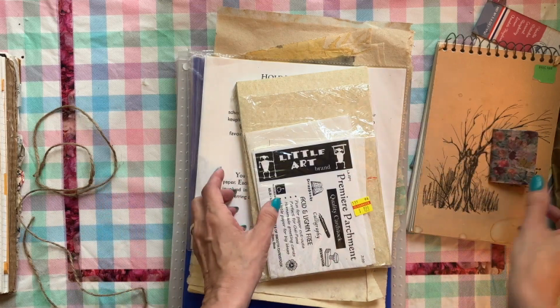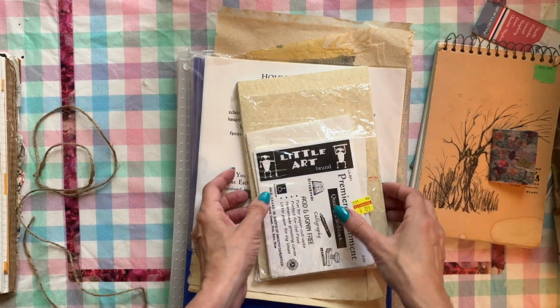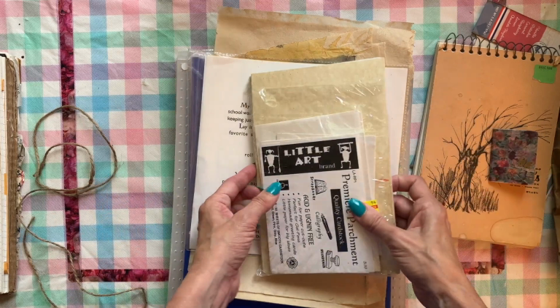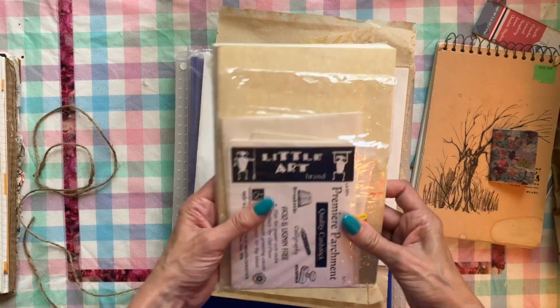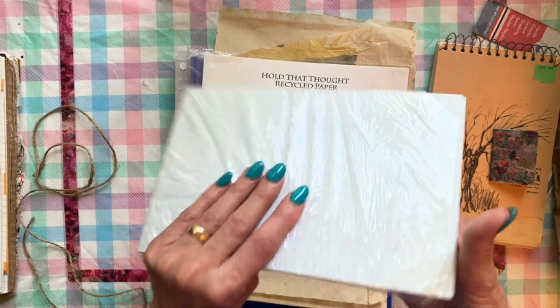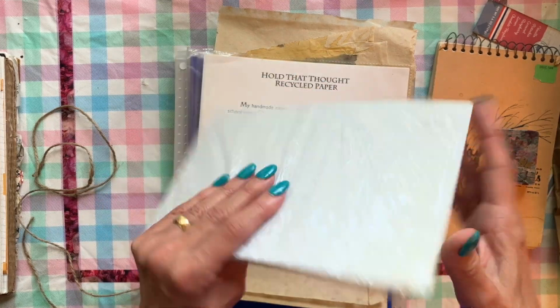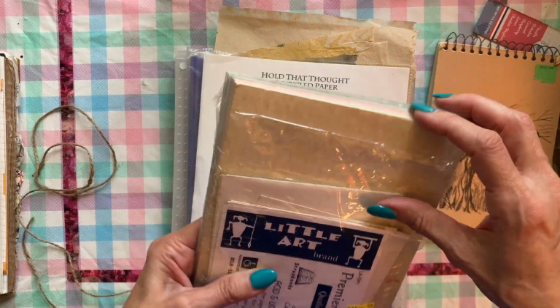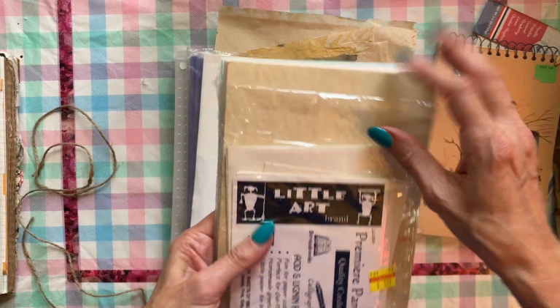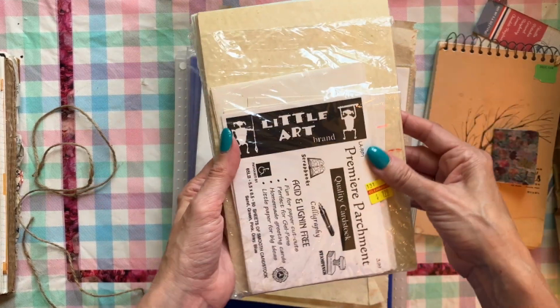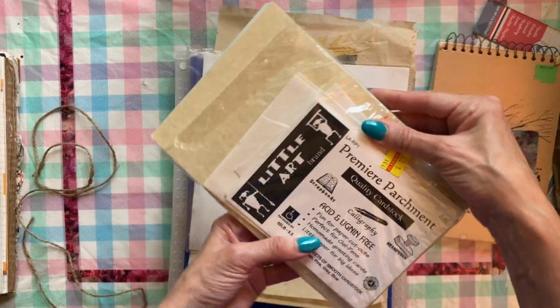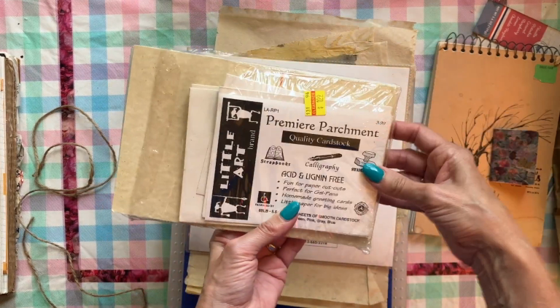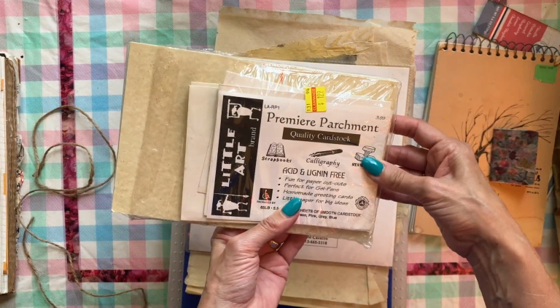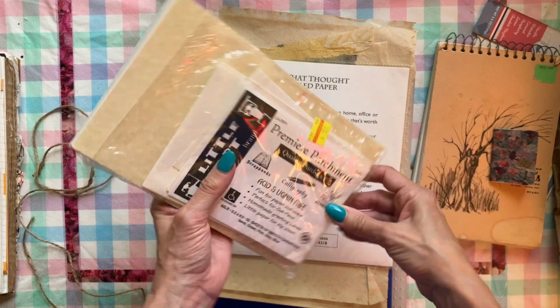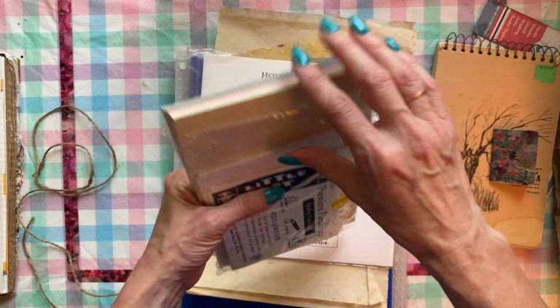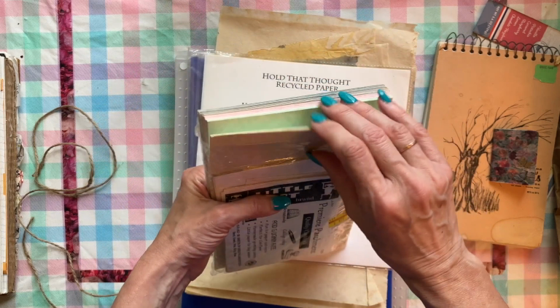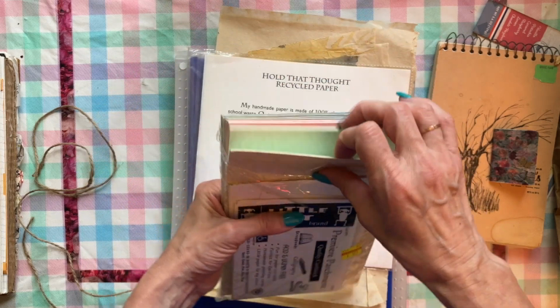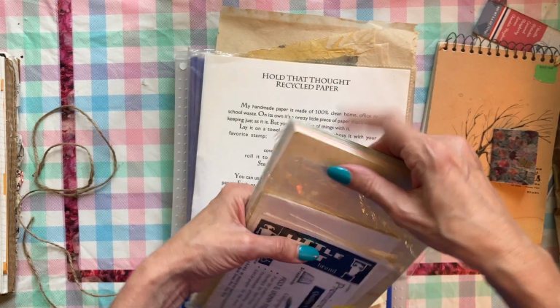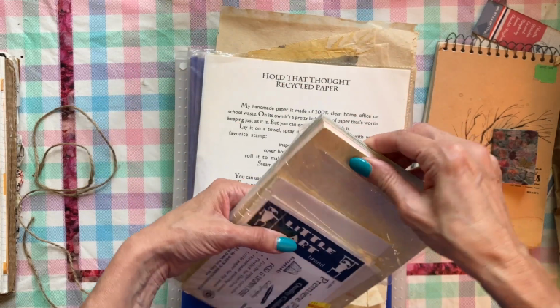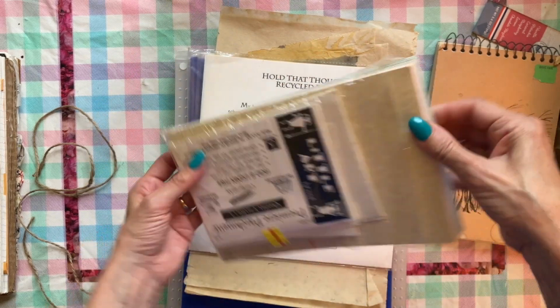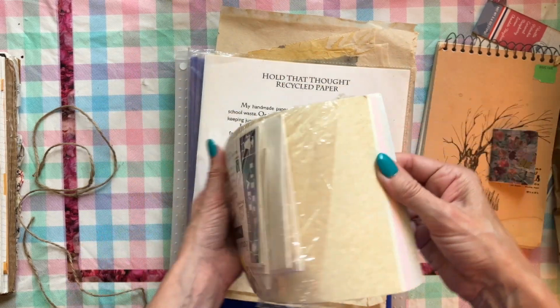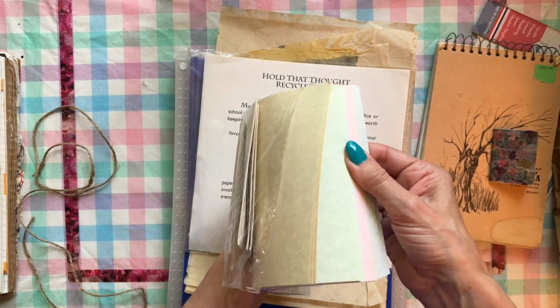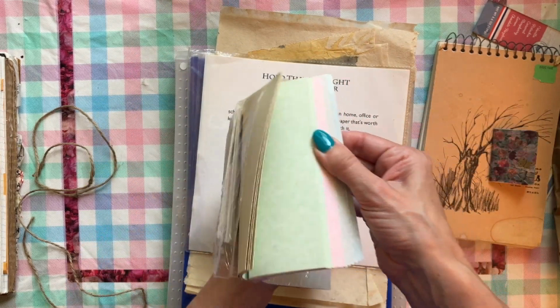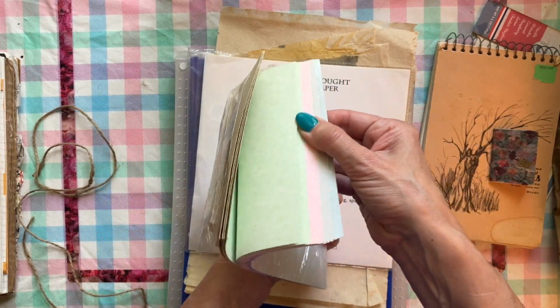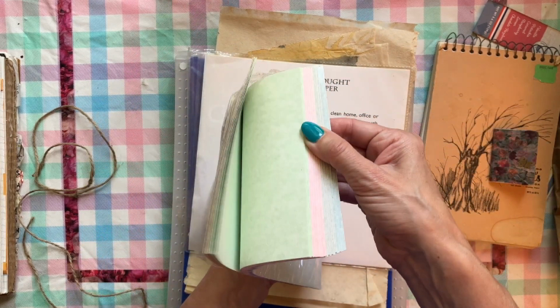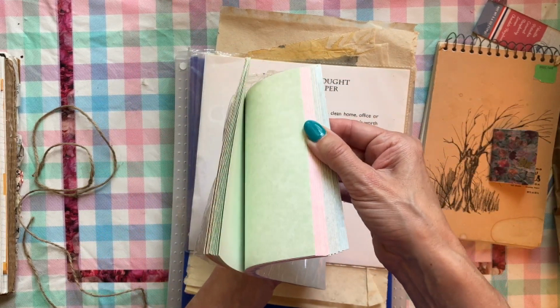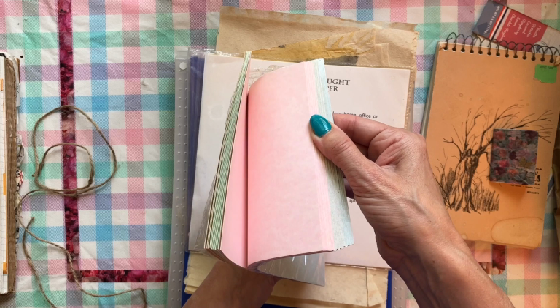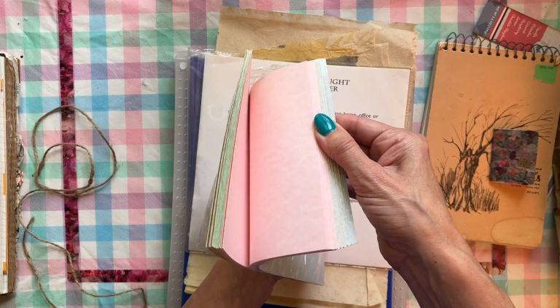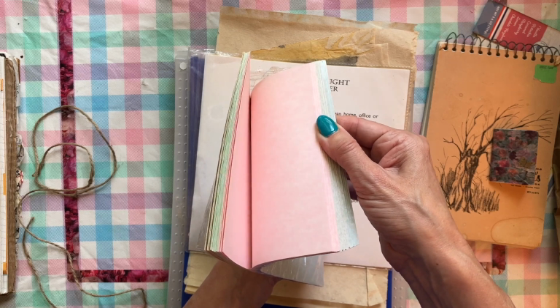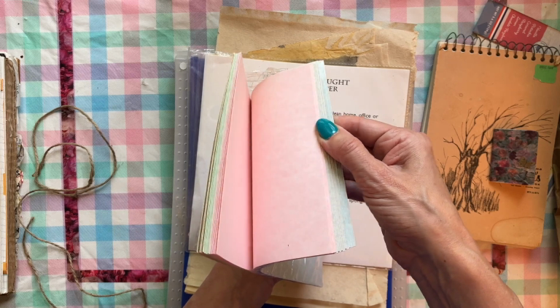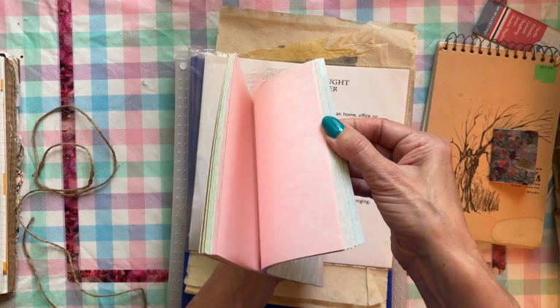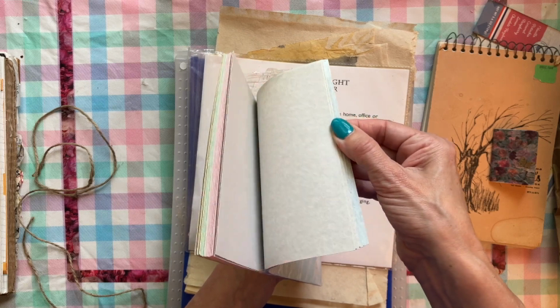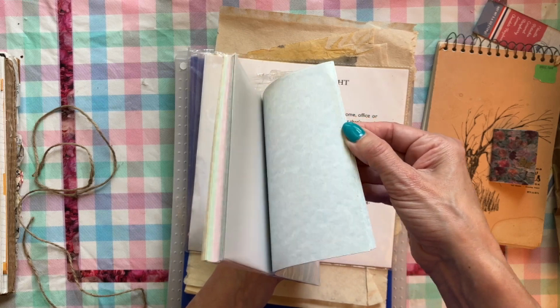We also have some parchment cardstock in a few different colors — they're pastel colors and really pretty.